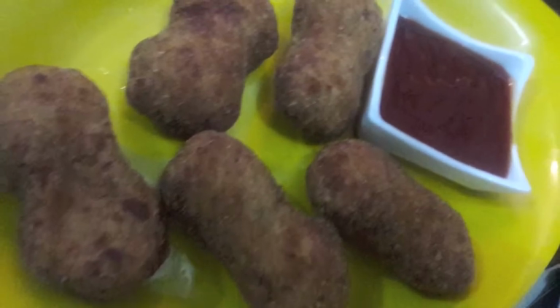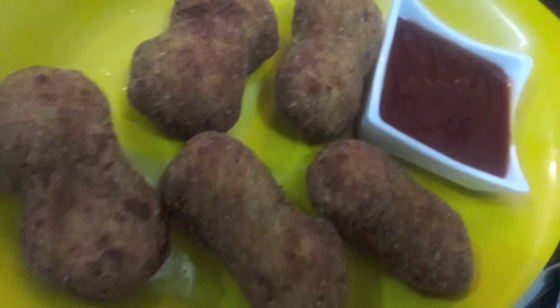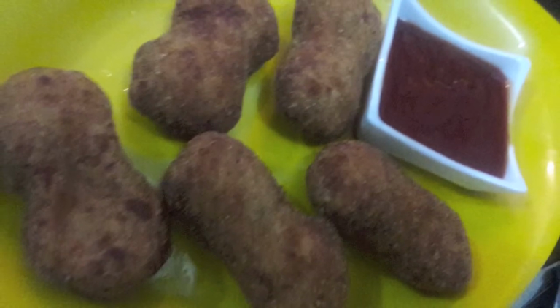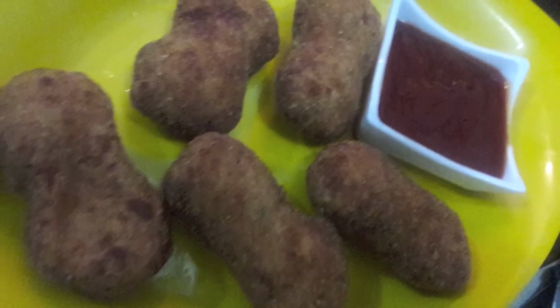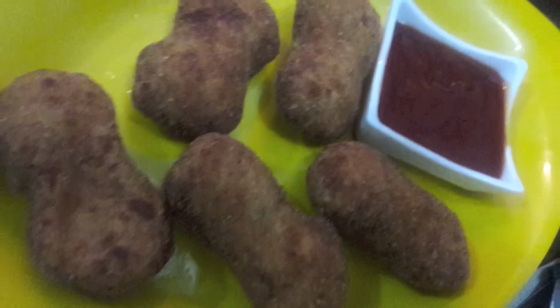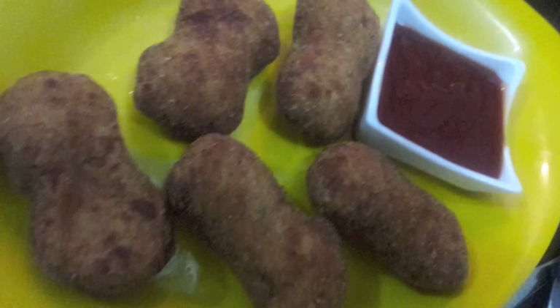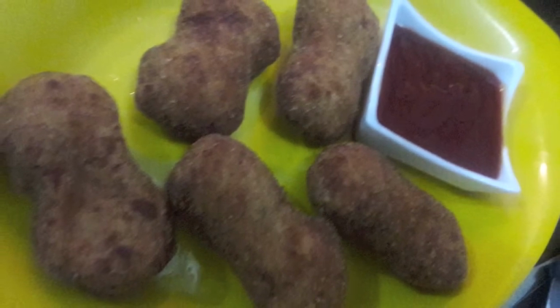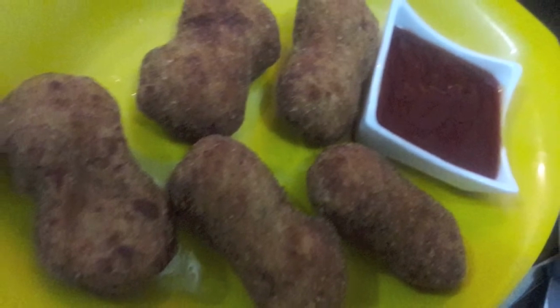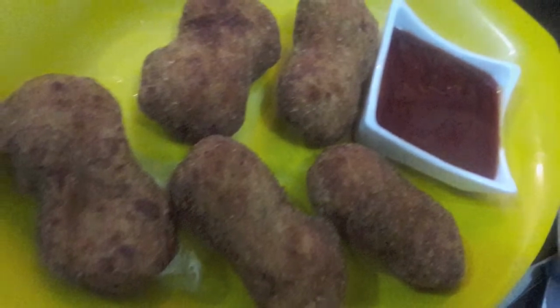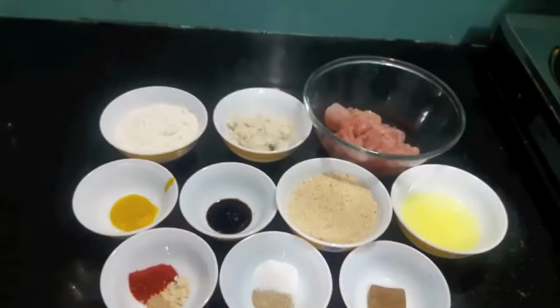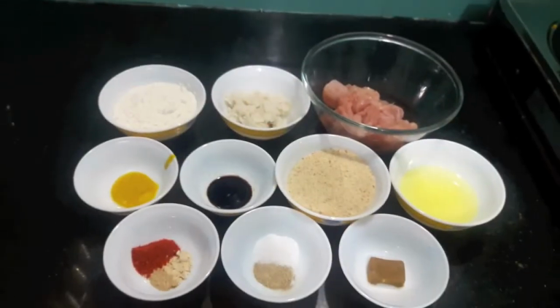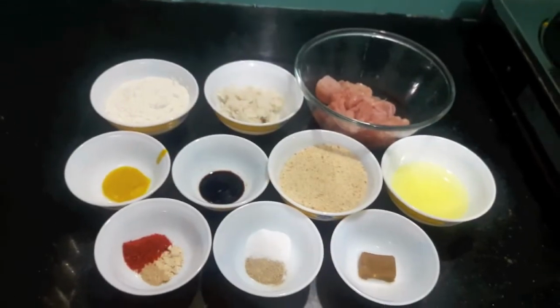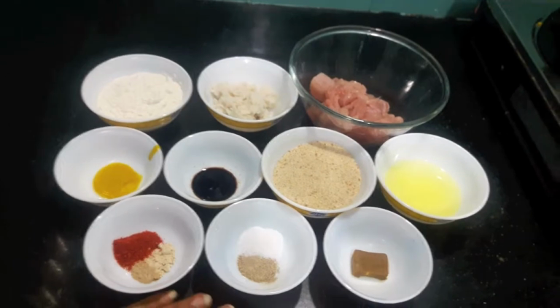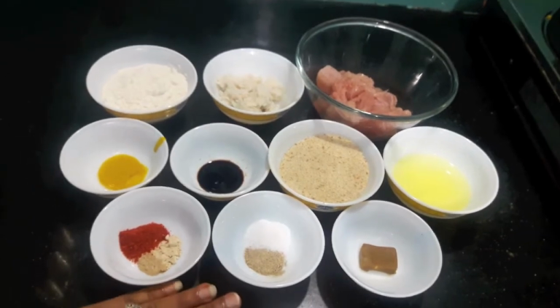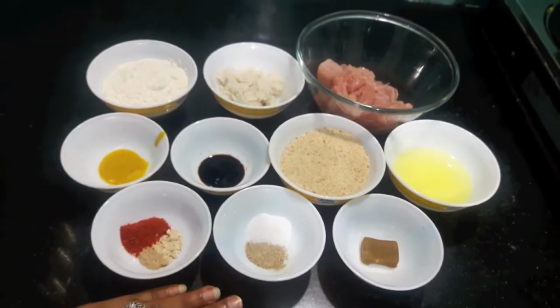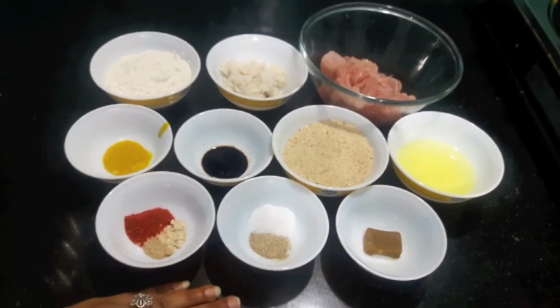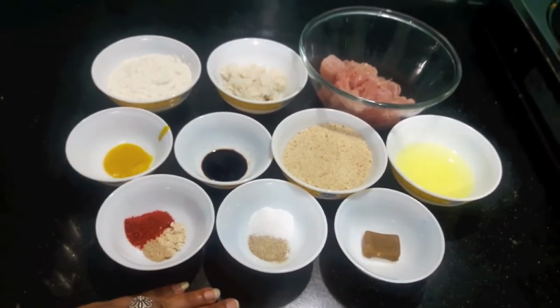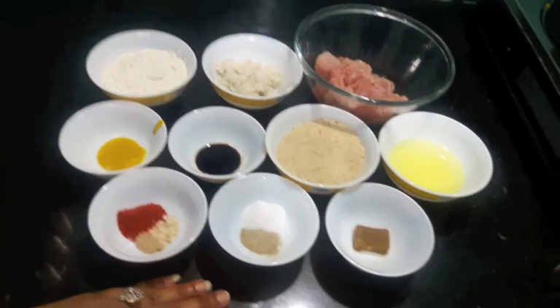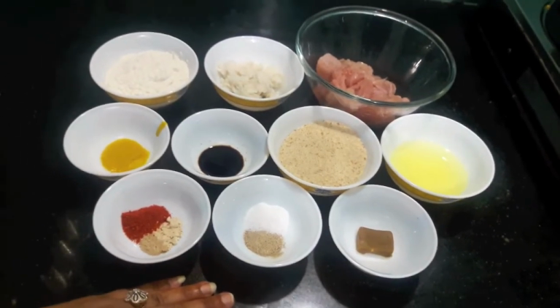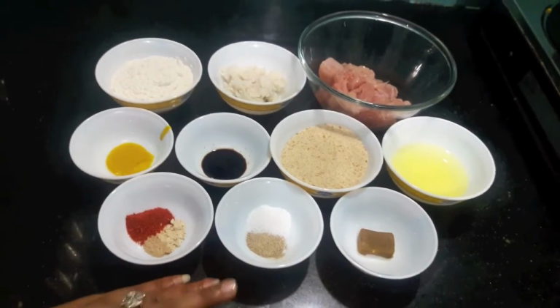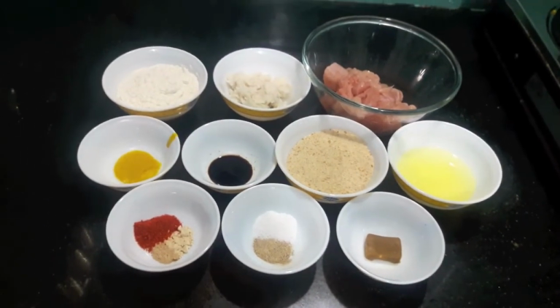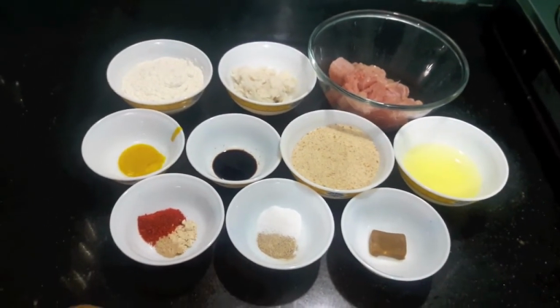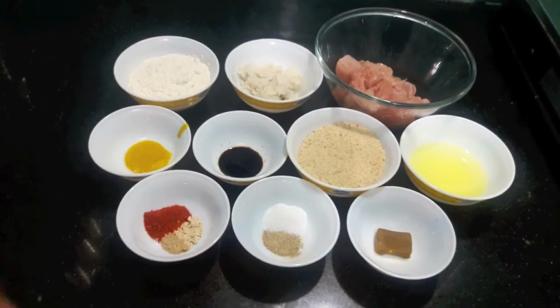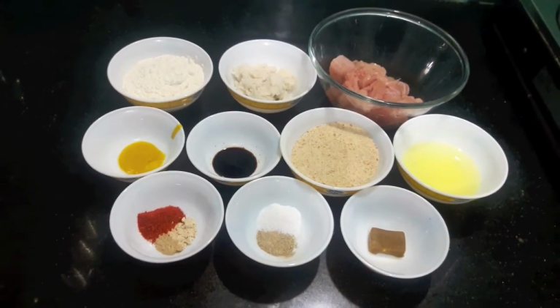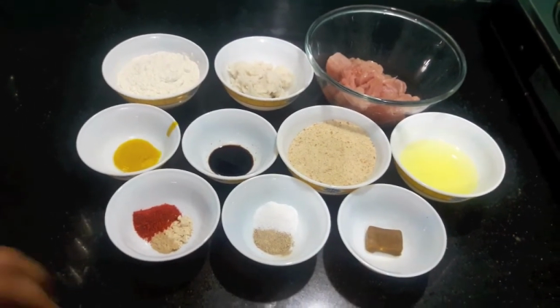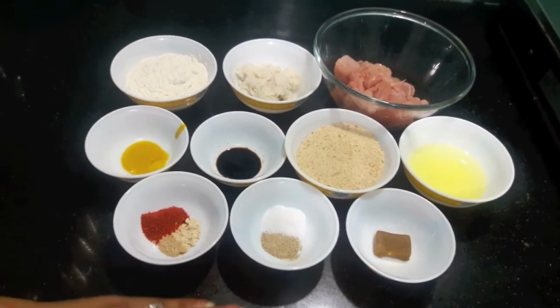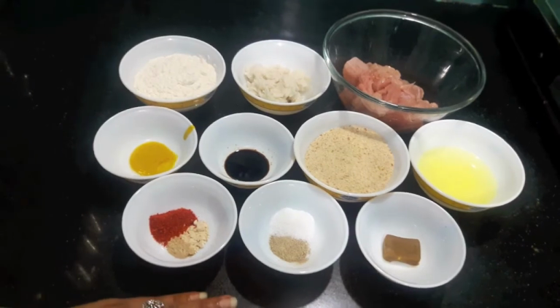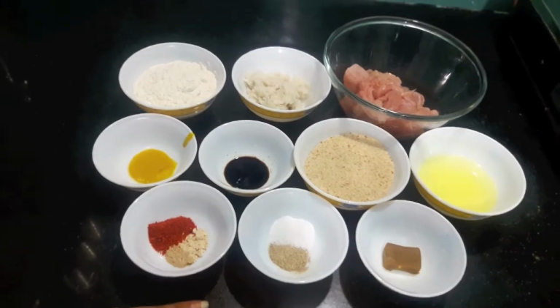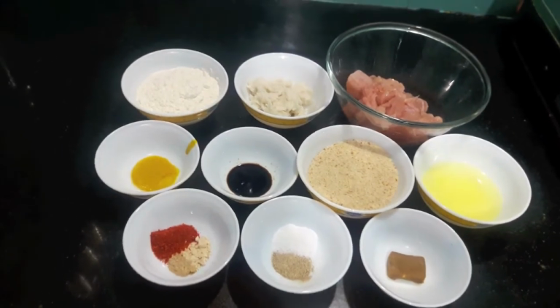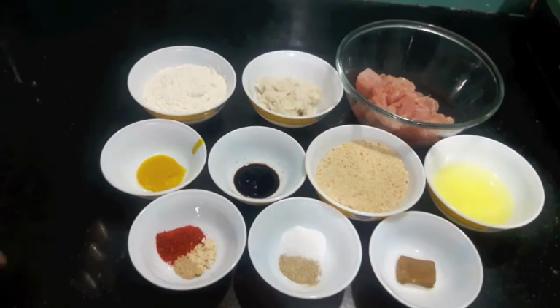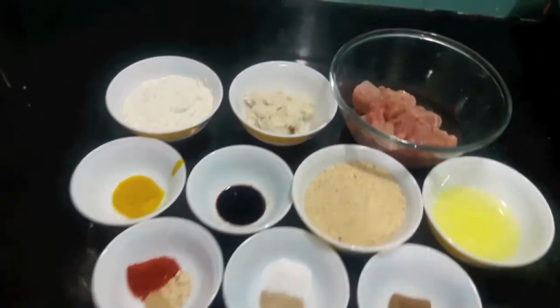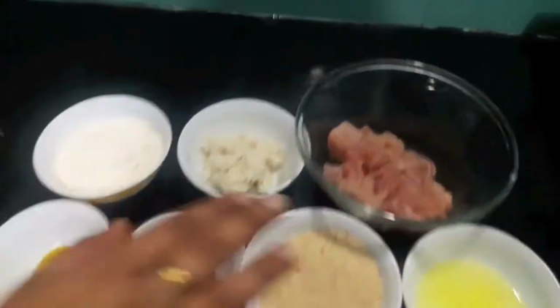Hello and welcome to my channel Shifa's Kitchen. Today I am going to show you how to make chicken nuggets. This is my first easy recipe for 2017. So let's start.